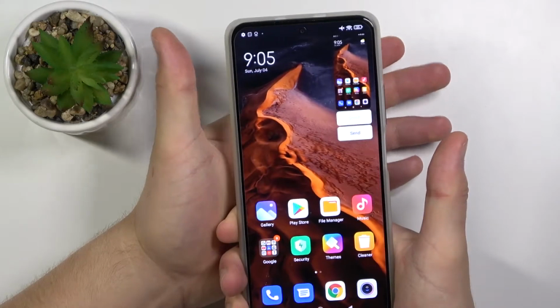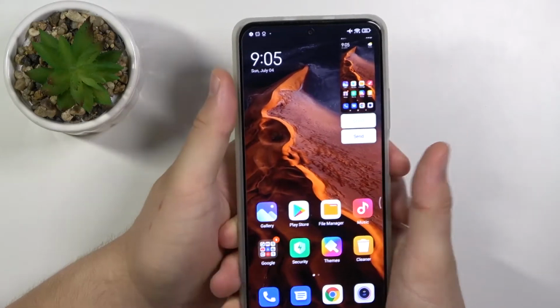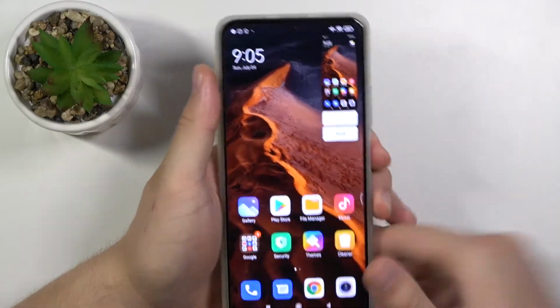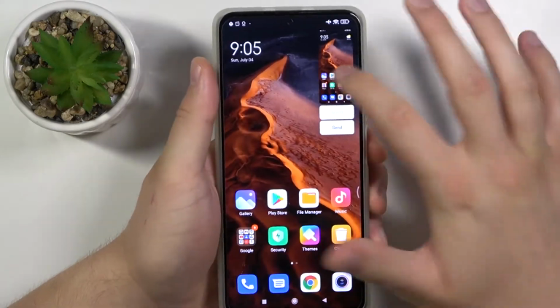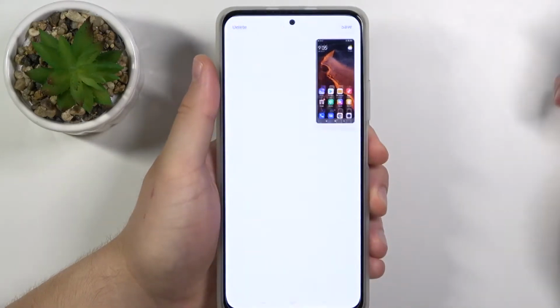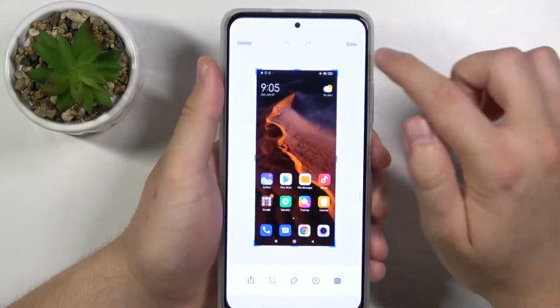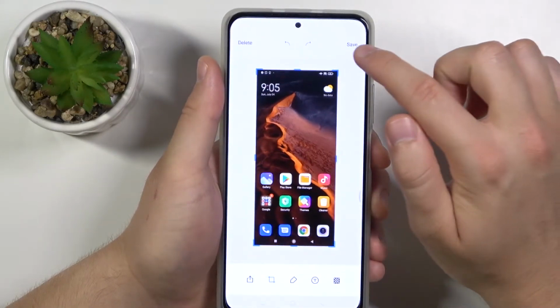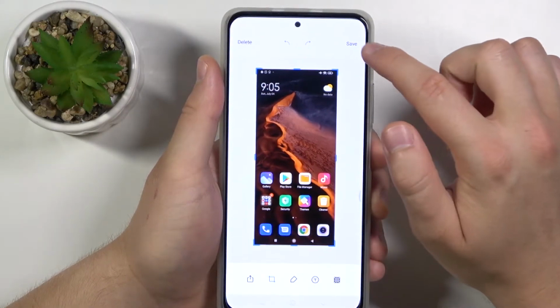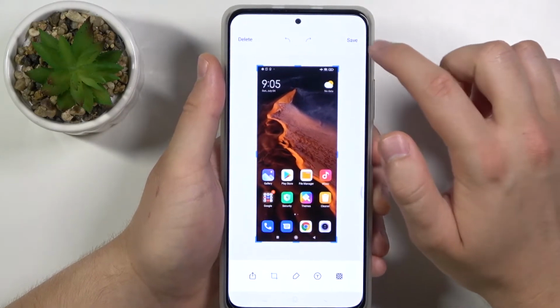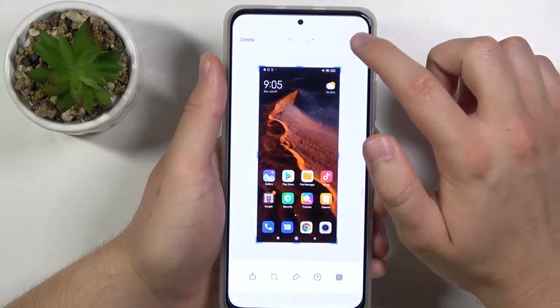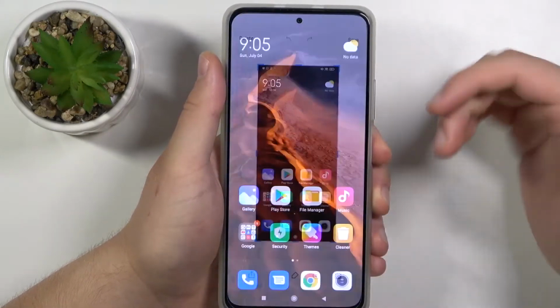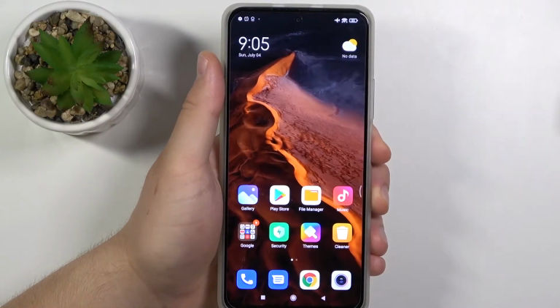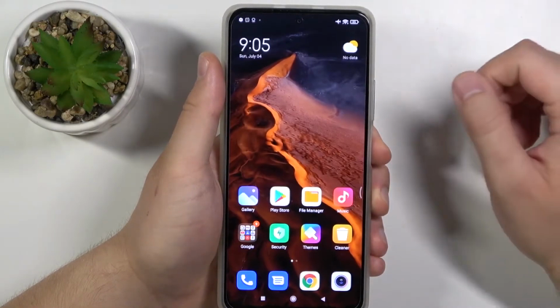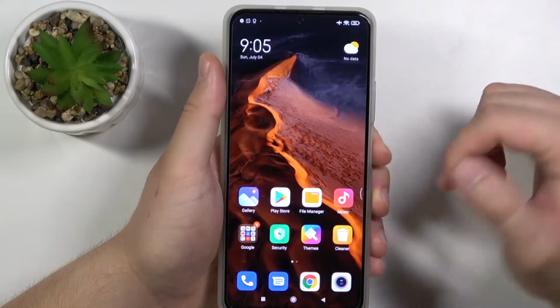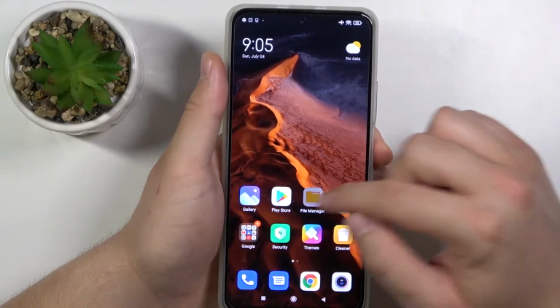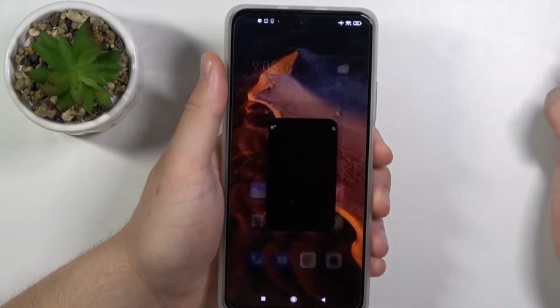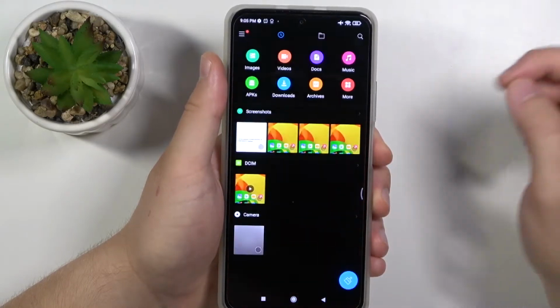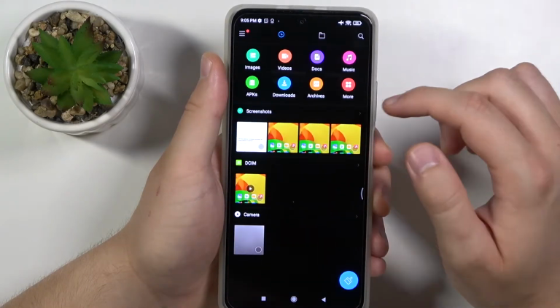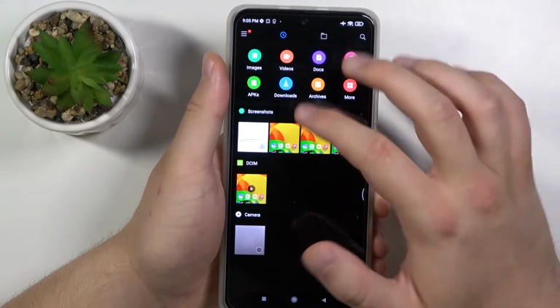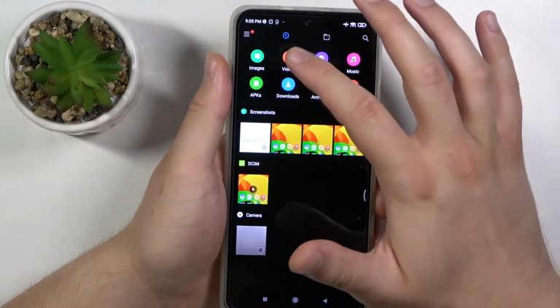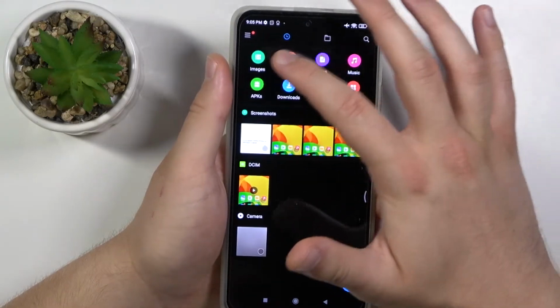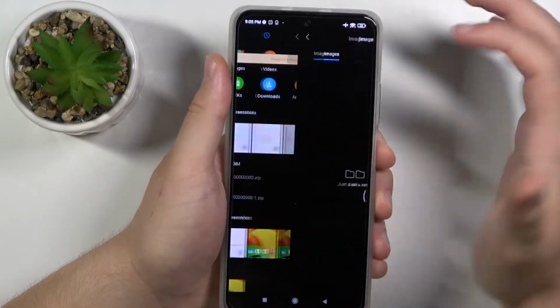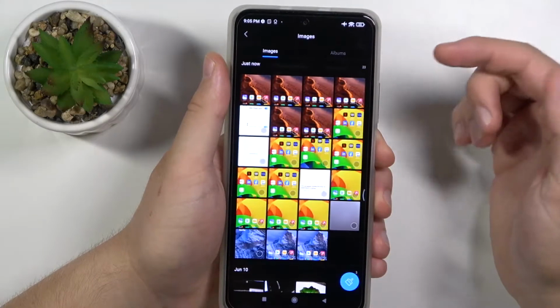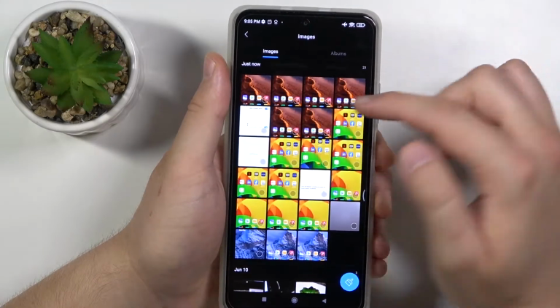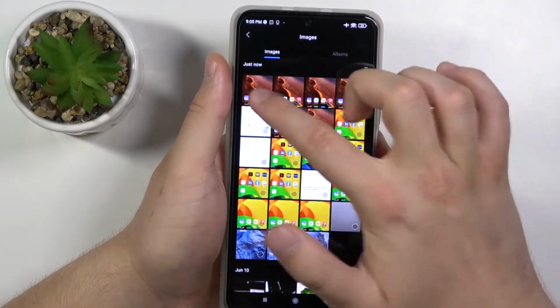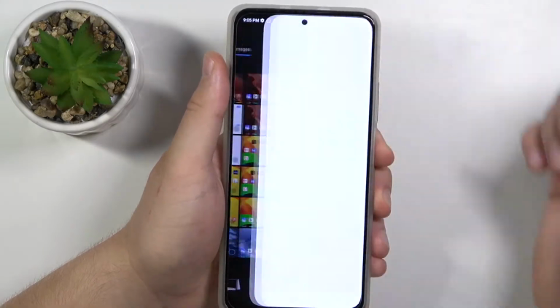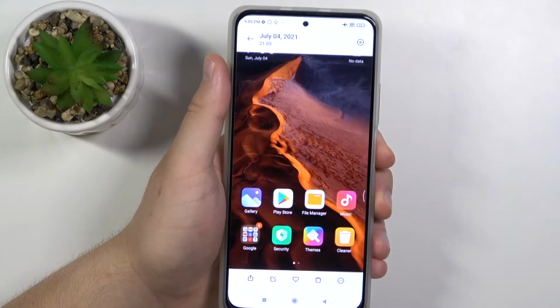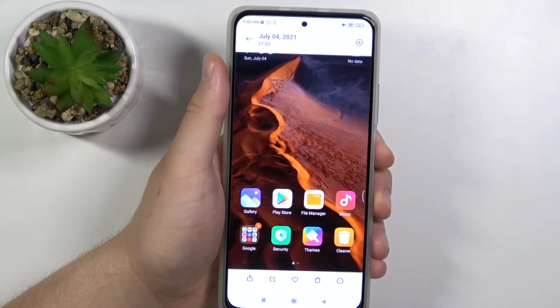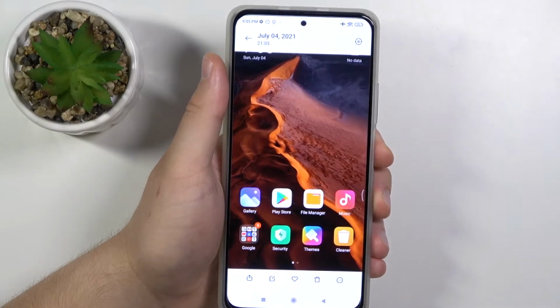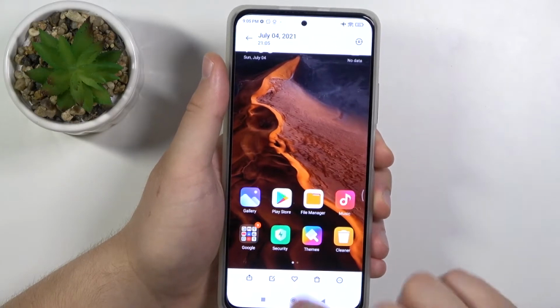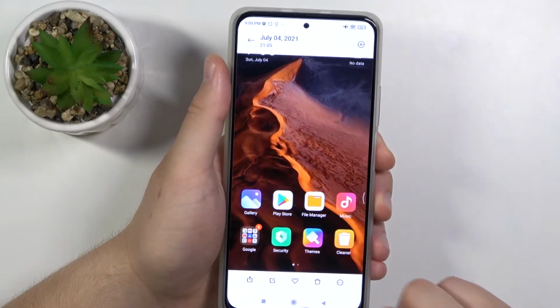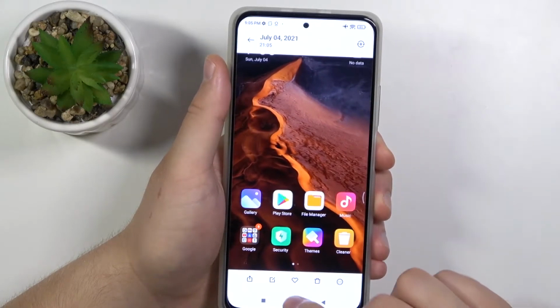As you can see, you can edit the screenshot. Tap save in the upper right corner, and you can find your screenshot in the file manager — it will probably be in Images, and as you can see, here it is. That's how you can make it.